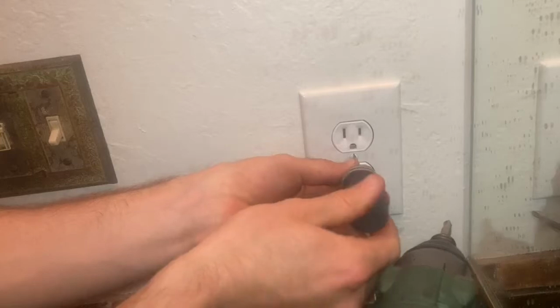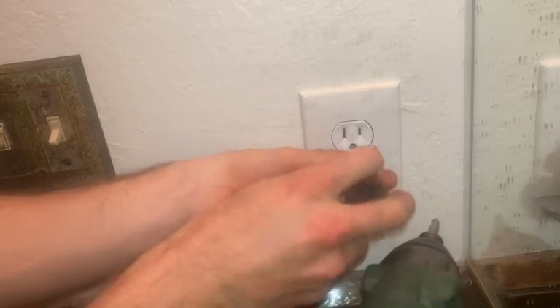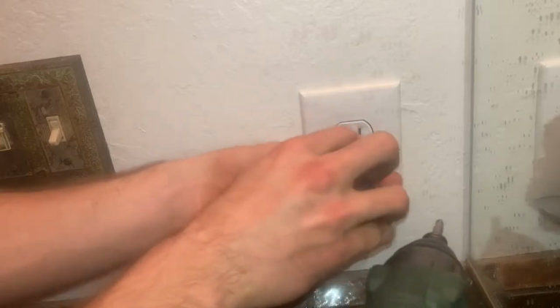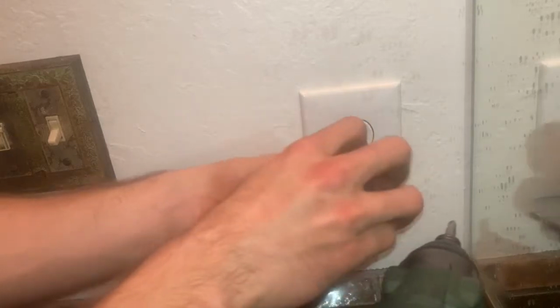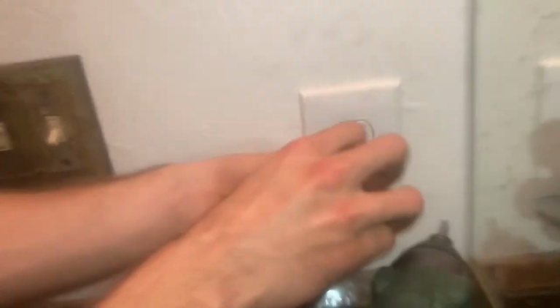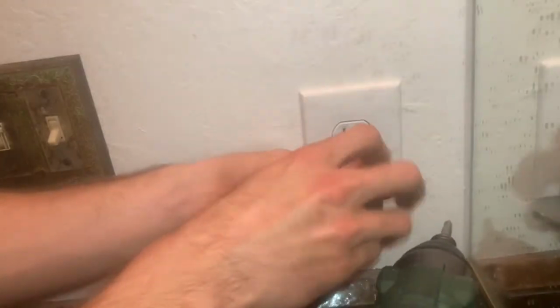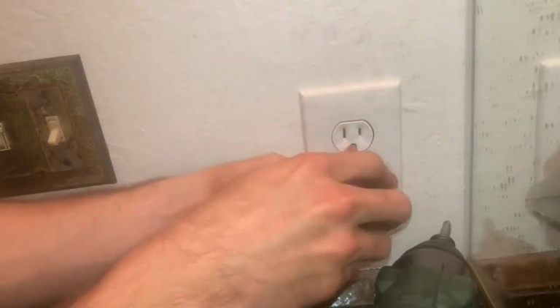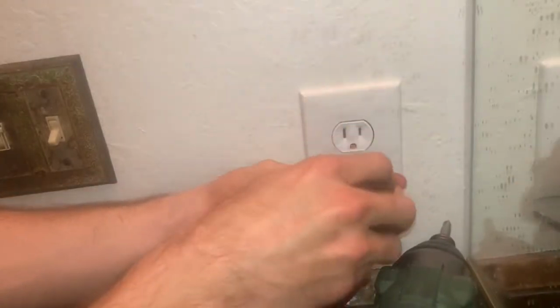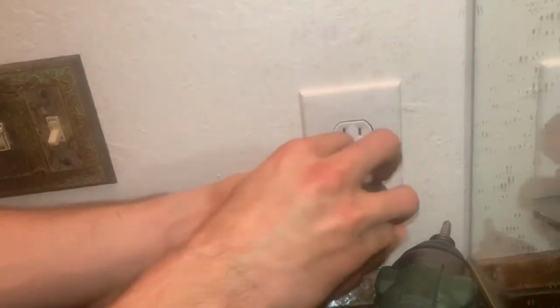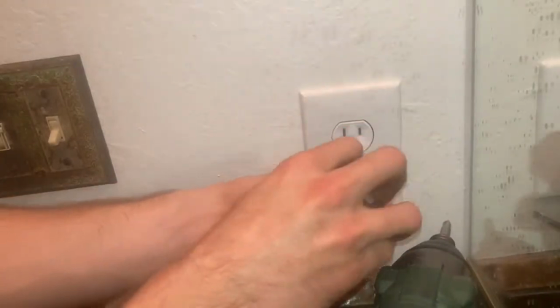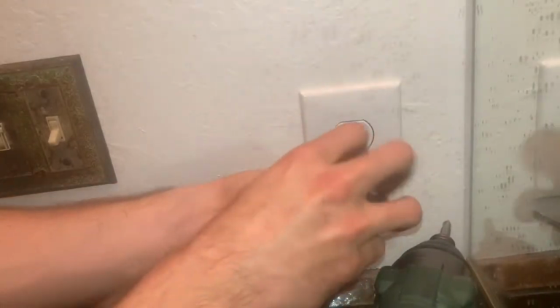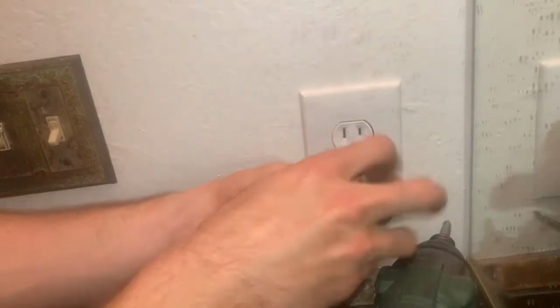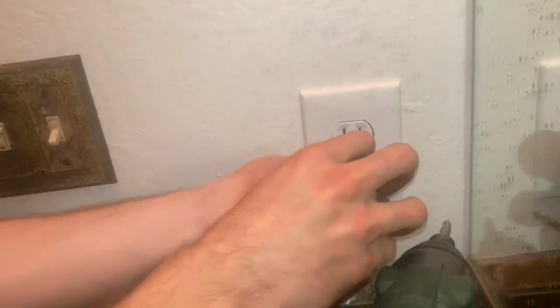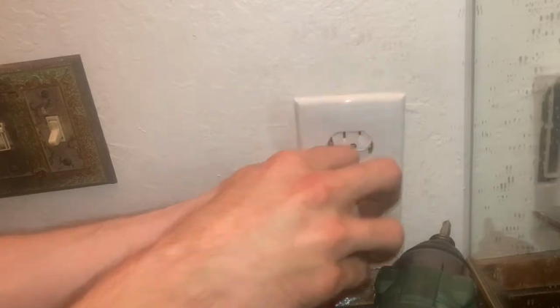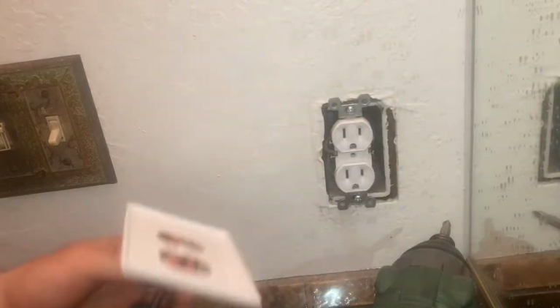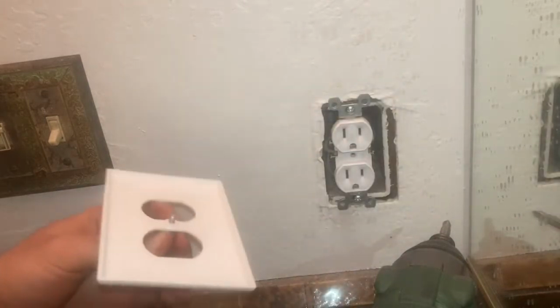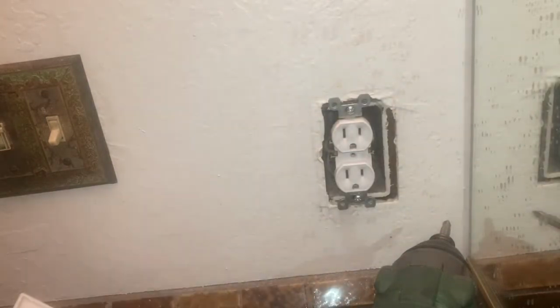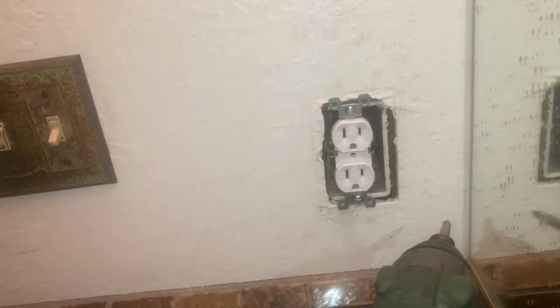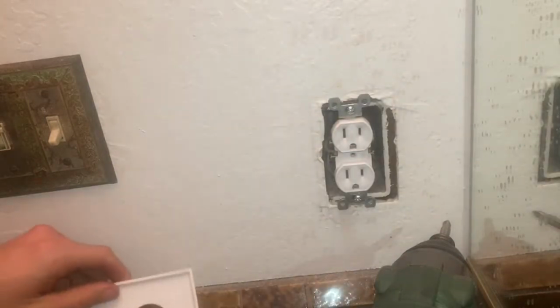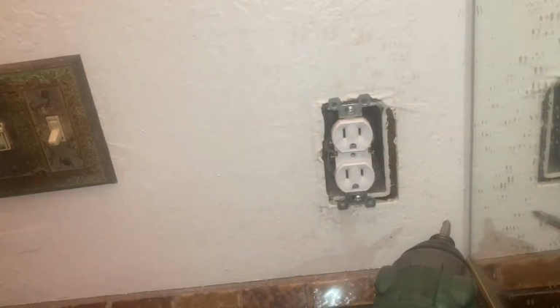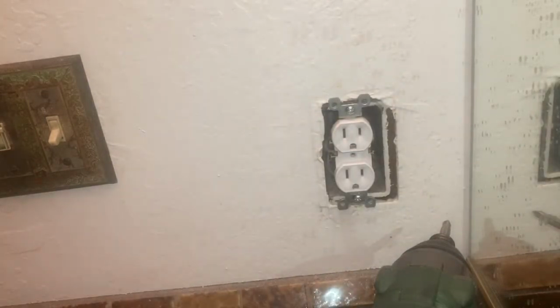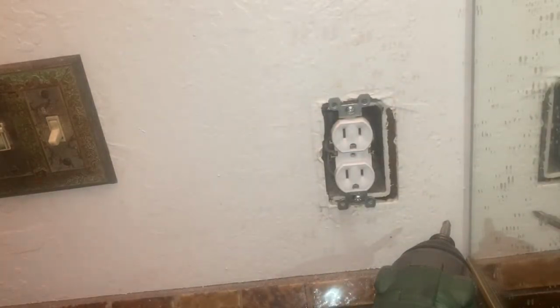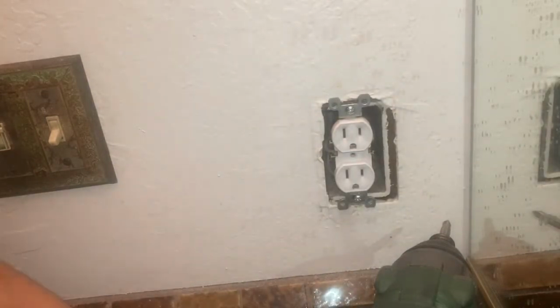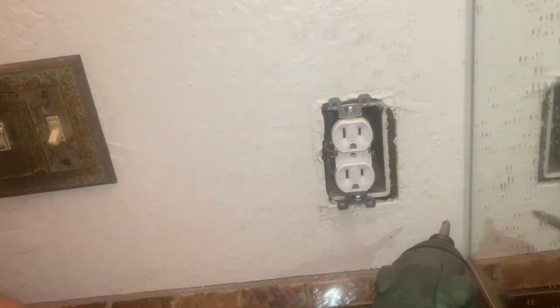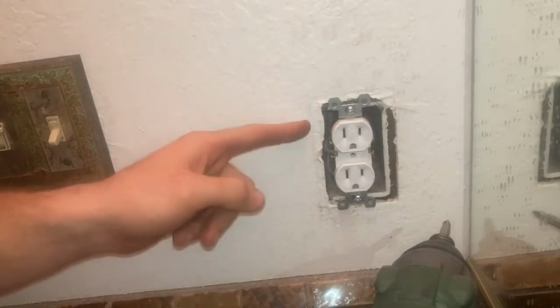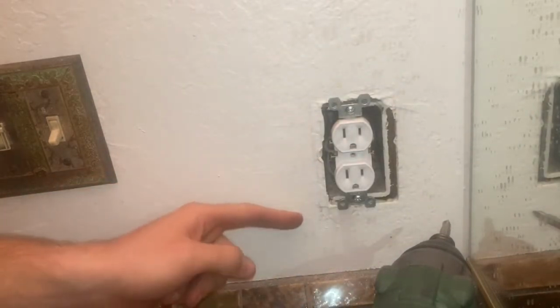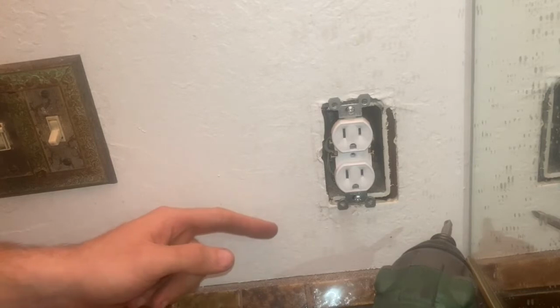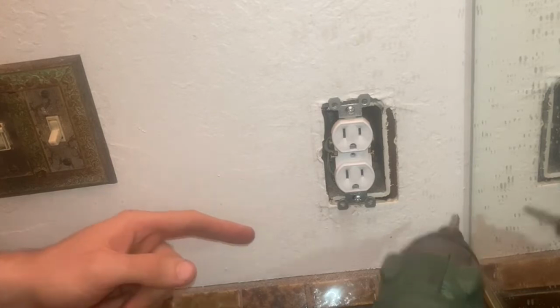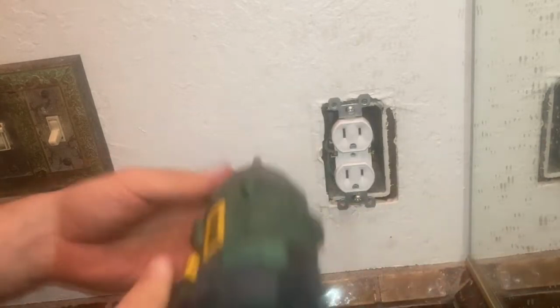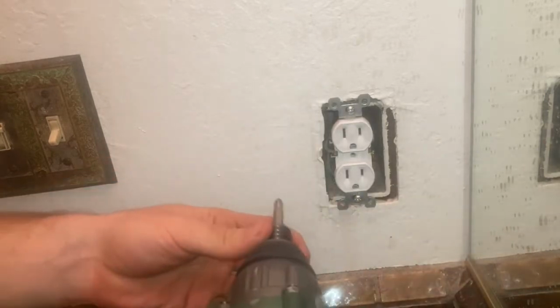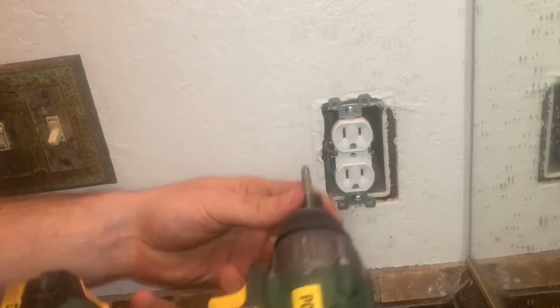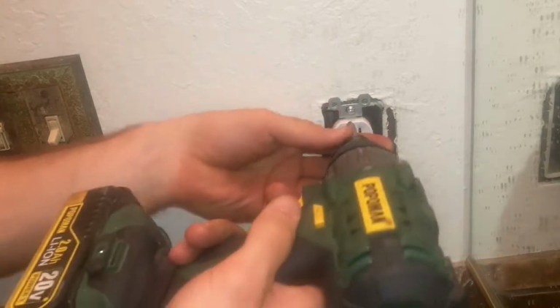I'm going to start off by removing the faceplate that's currently here — it's generally just a flathead screwdriver, this guy comes off. And then what we typically have are two Phillips screws, so we're just going to remove these.